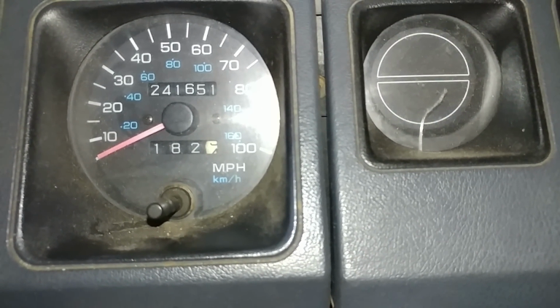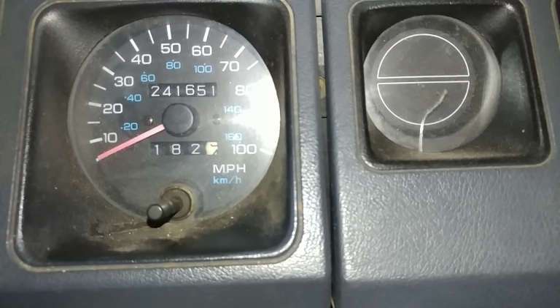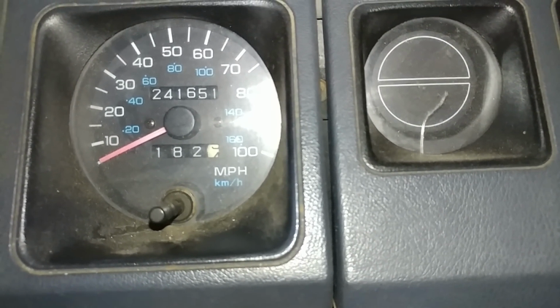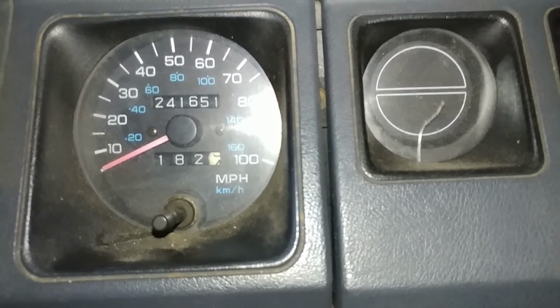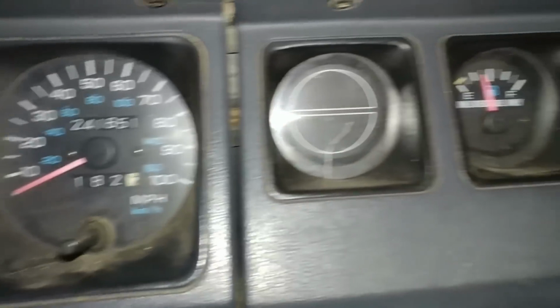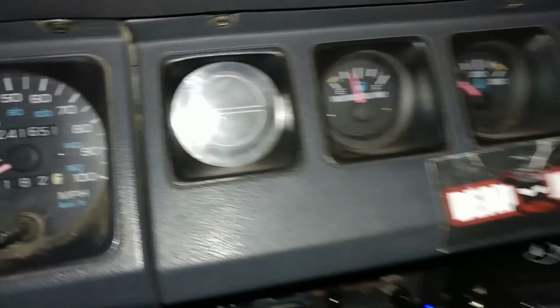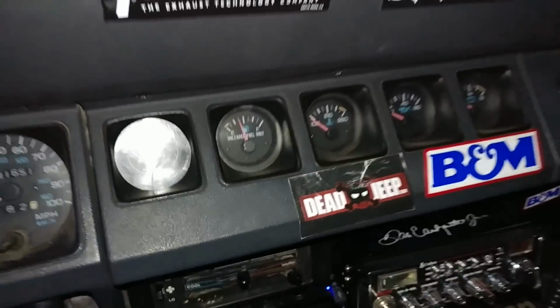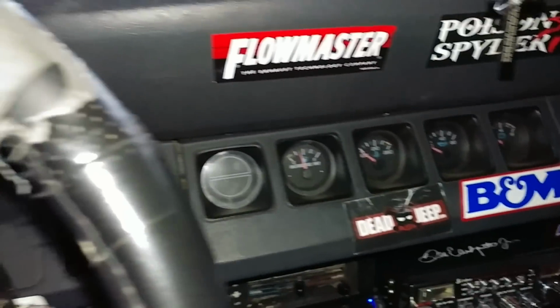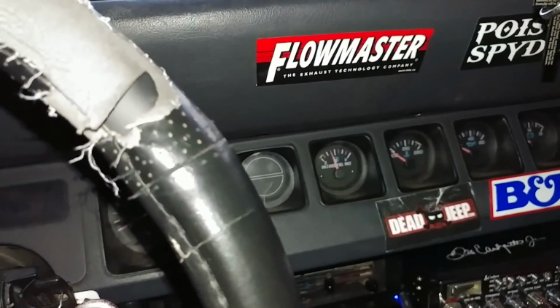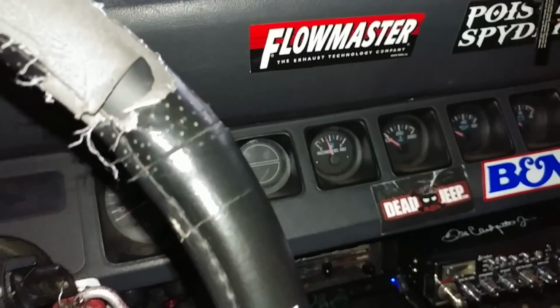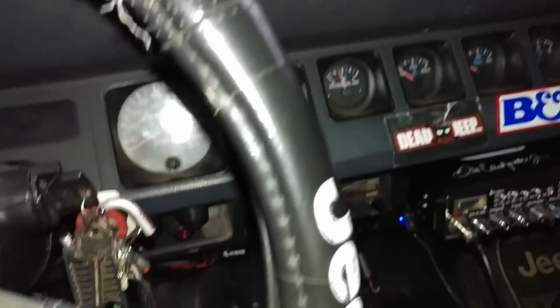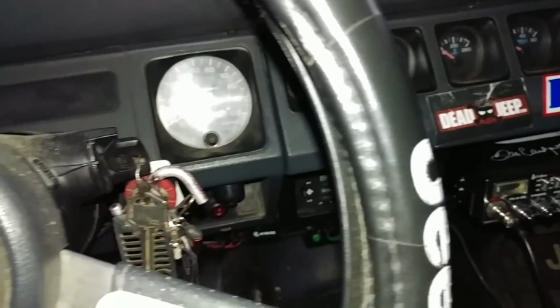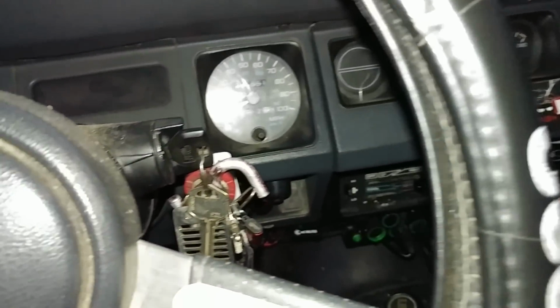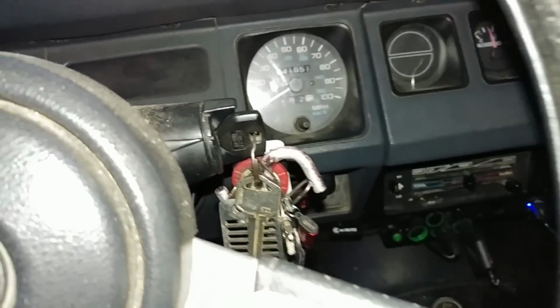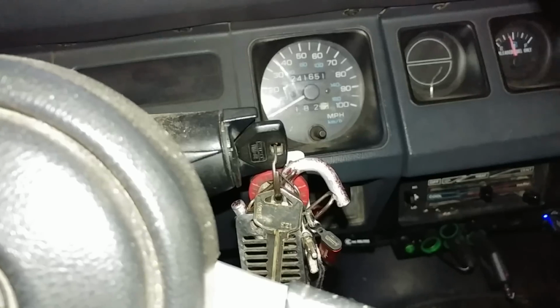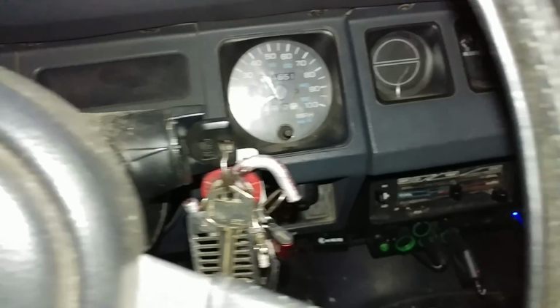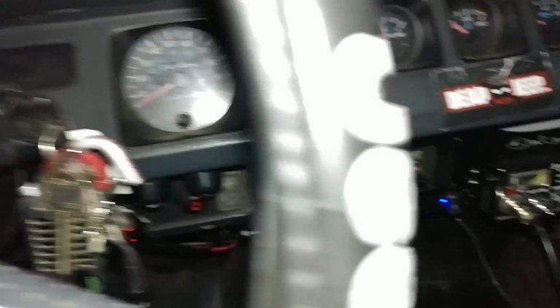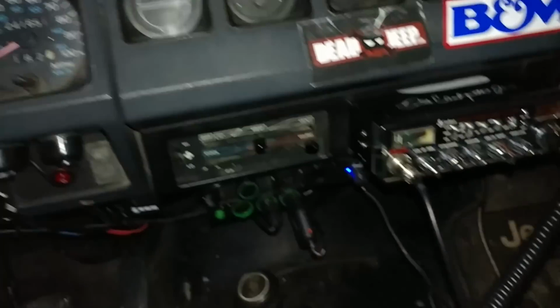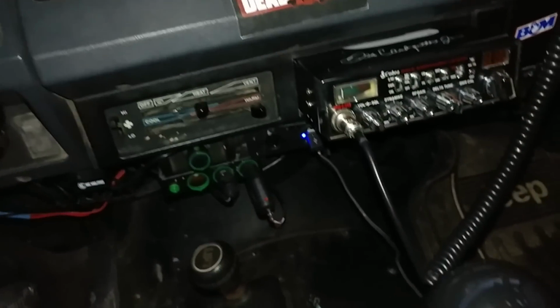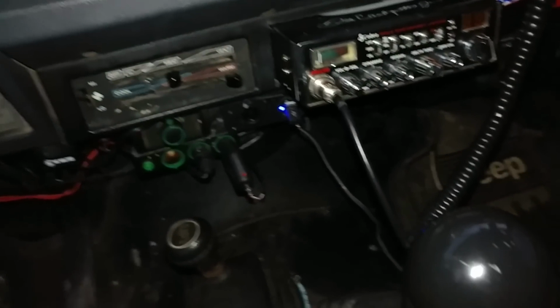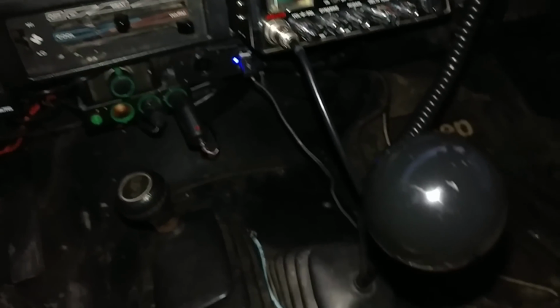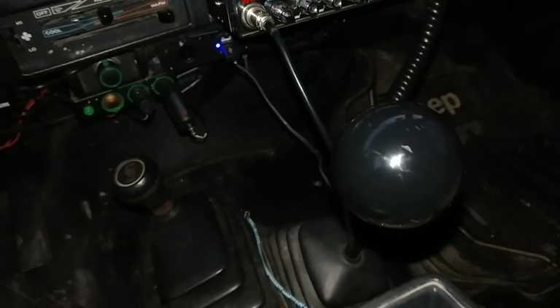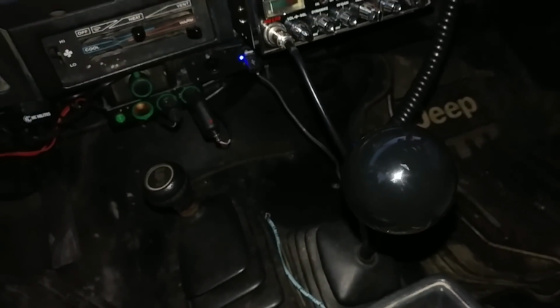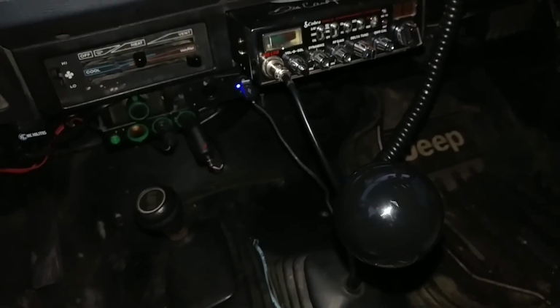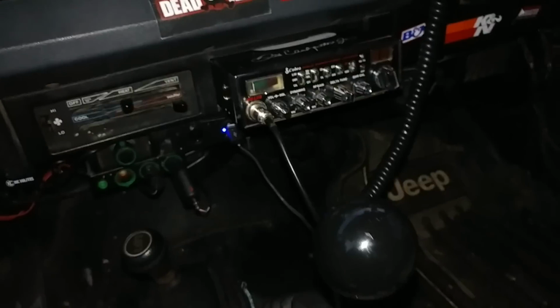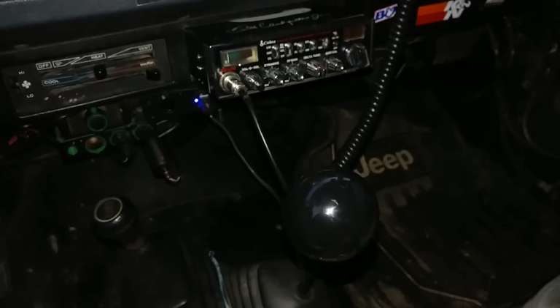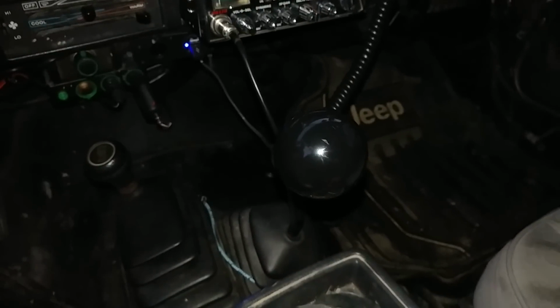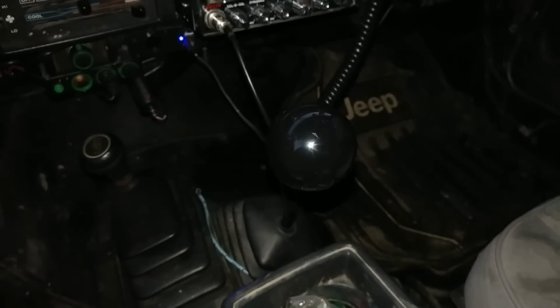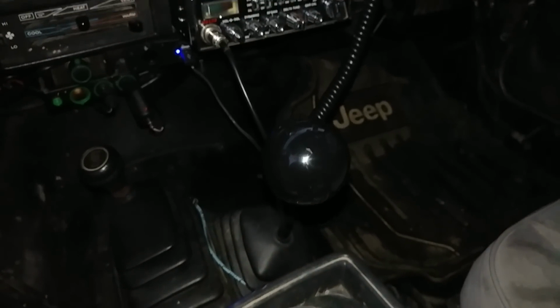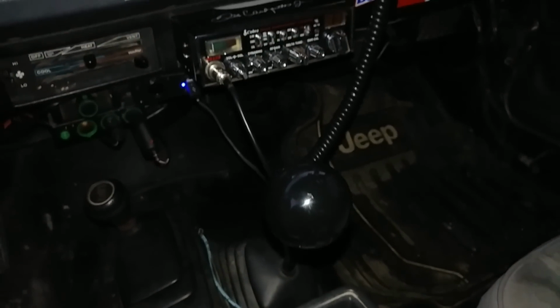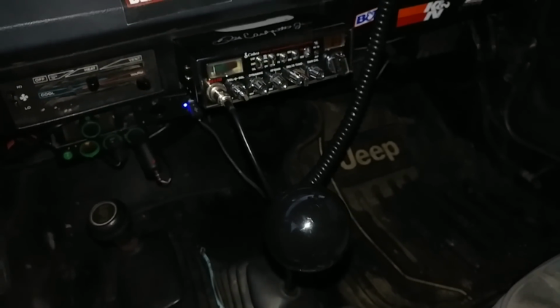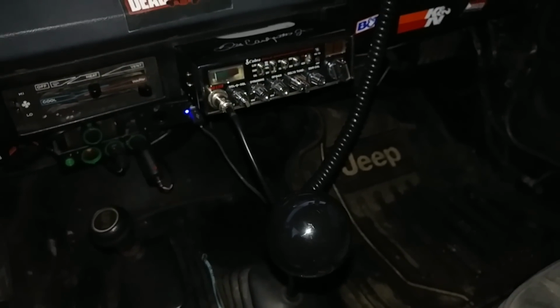241,000 original miles — 241,000 — with the AX15, all original. Every gear is still there.